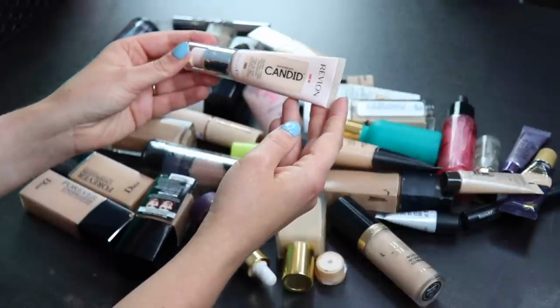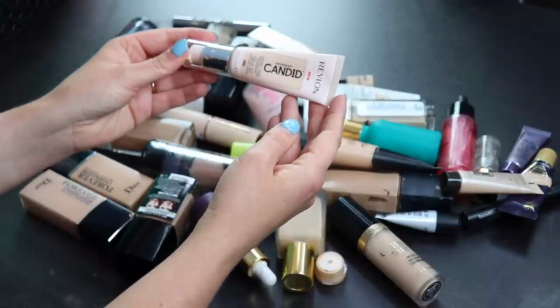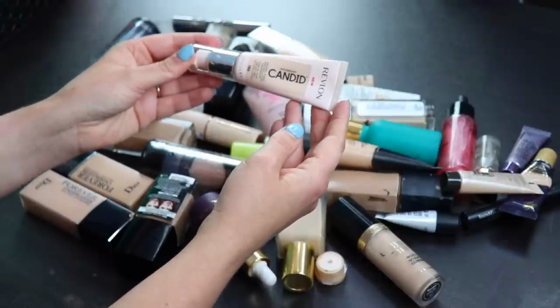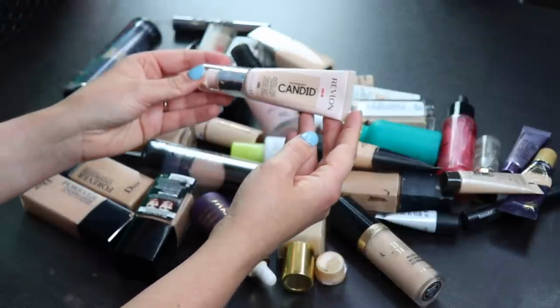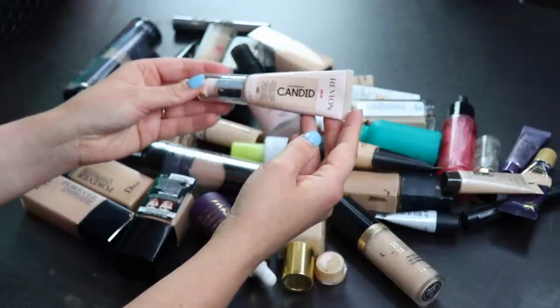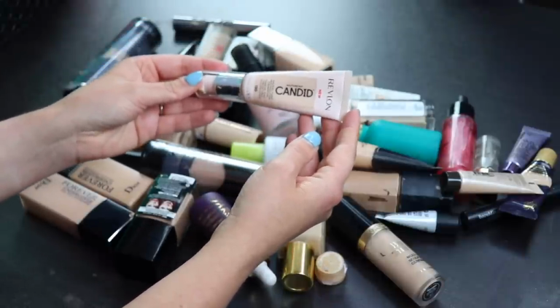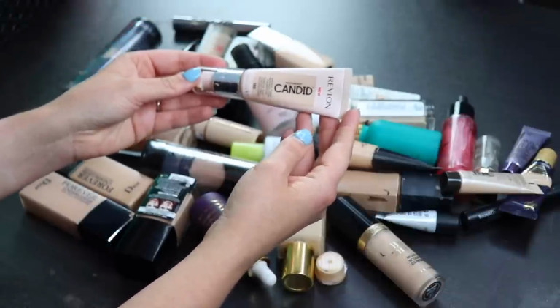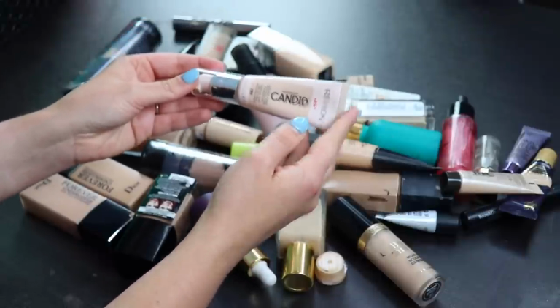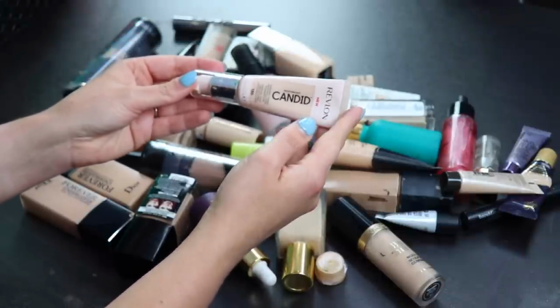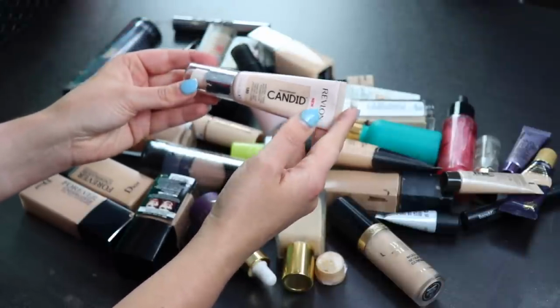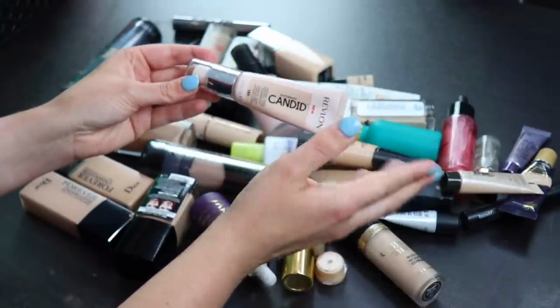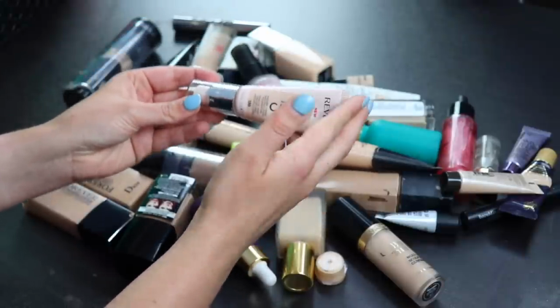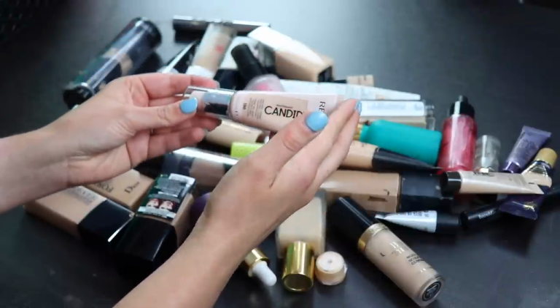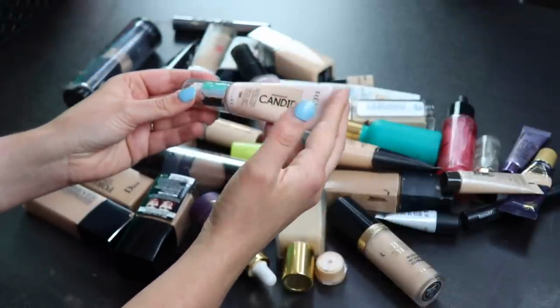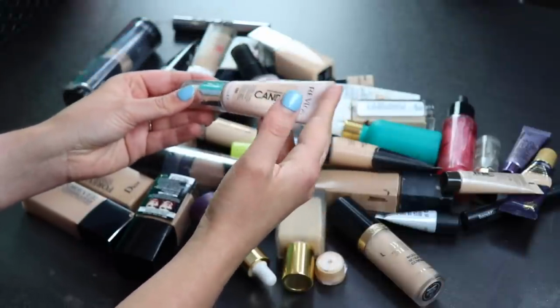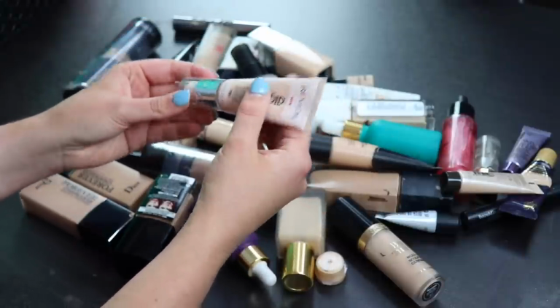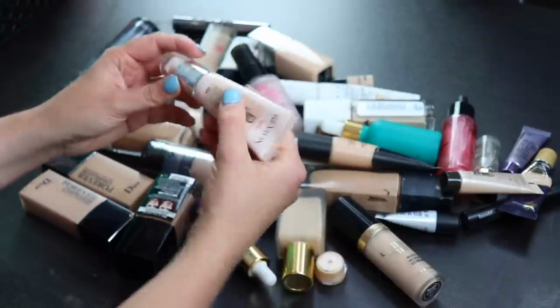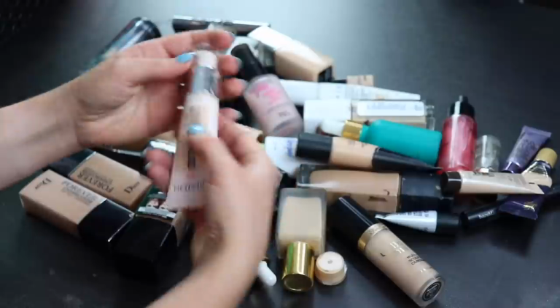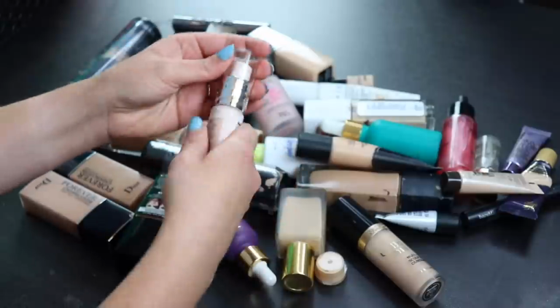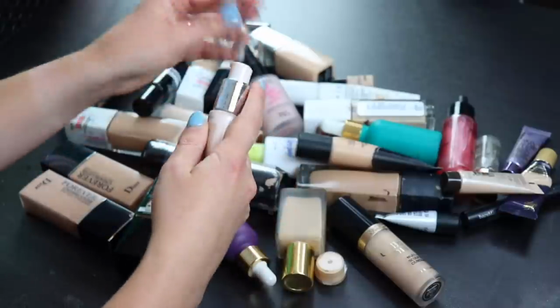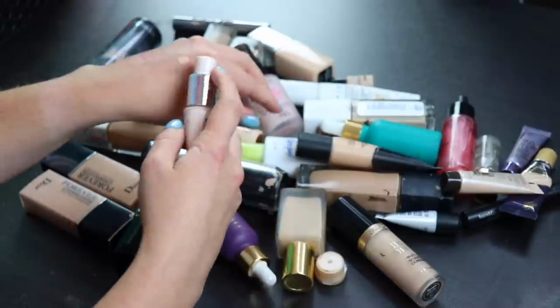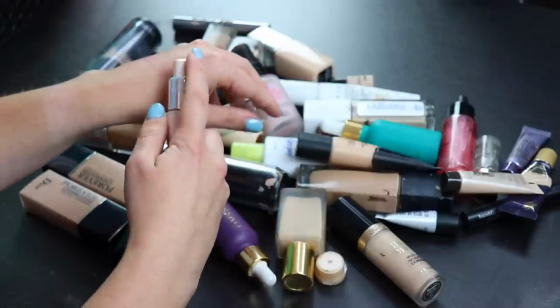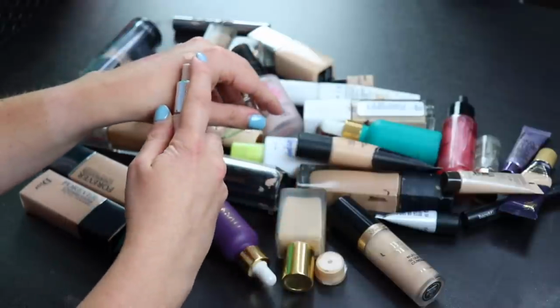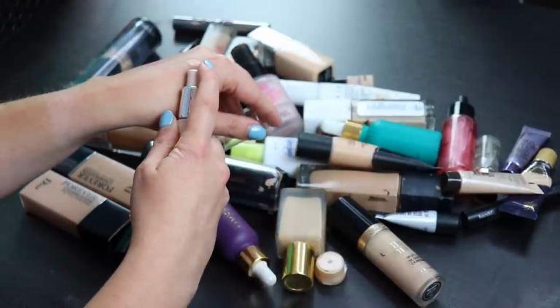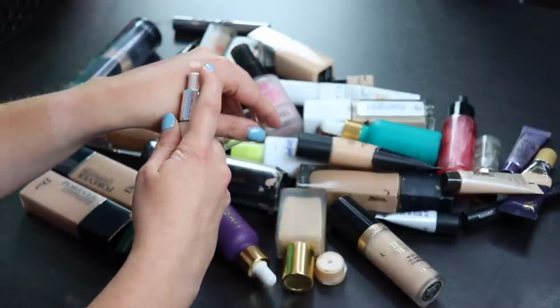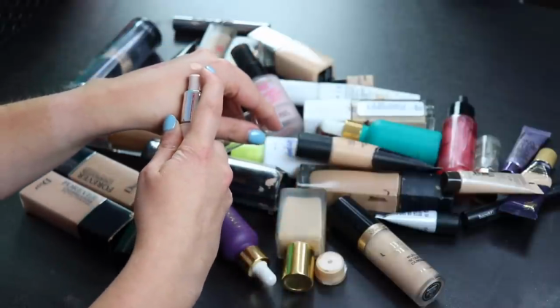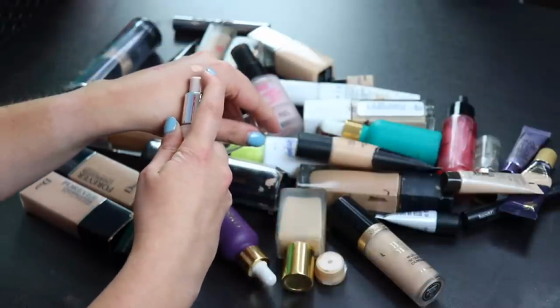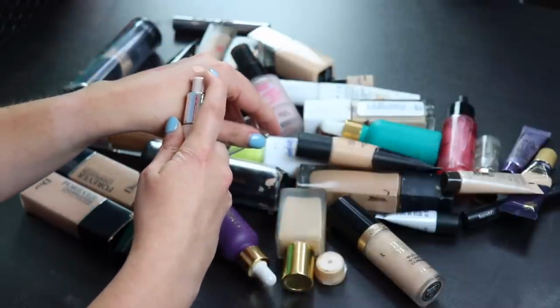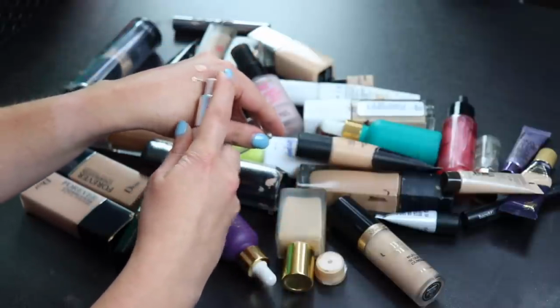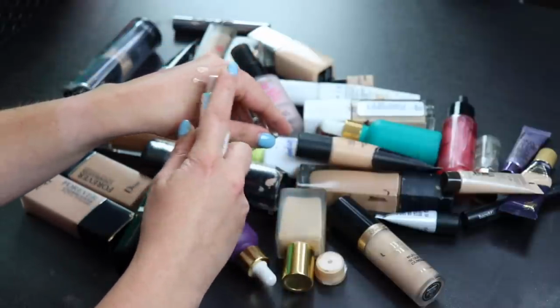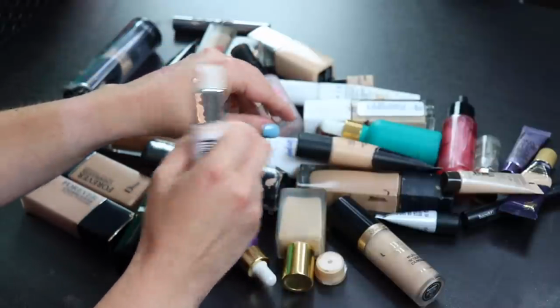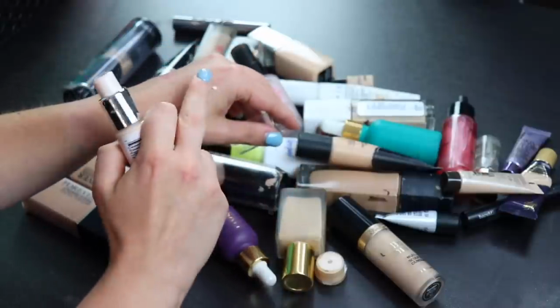Moving into the first foundation — this is the Revlon Candid Photo Ready Foundation. I tried this once, didn't really like it, and it's also just way too light for me, so I'm going to get rid of it.